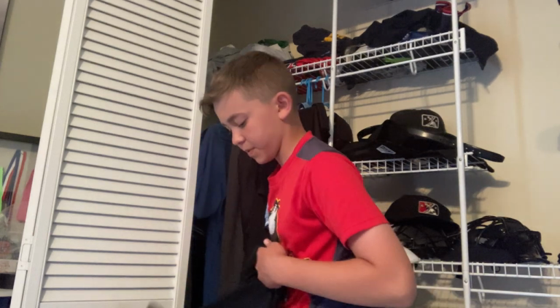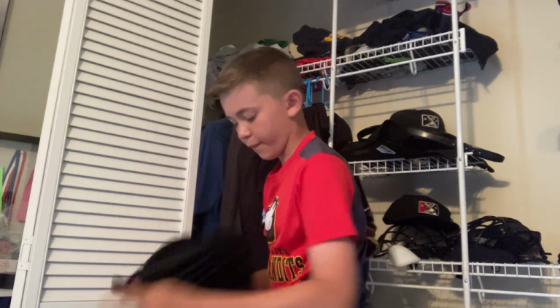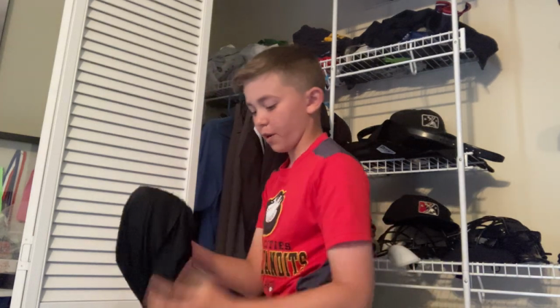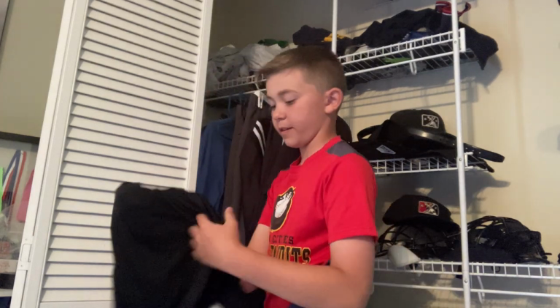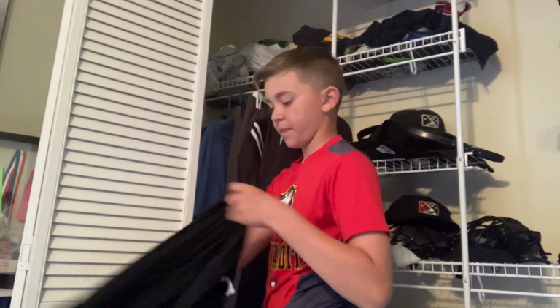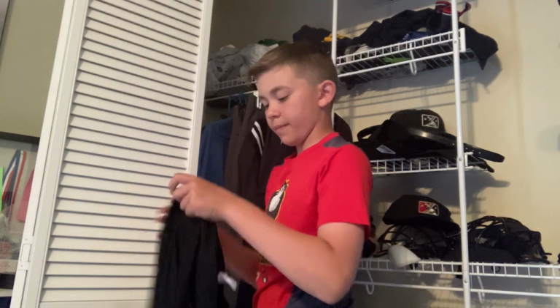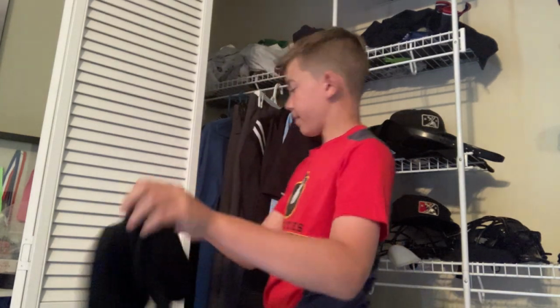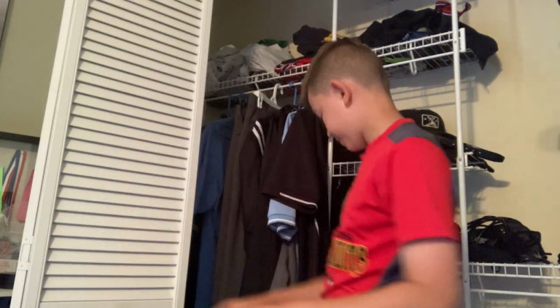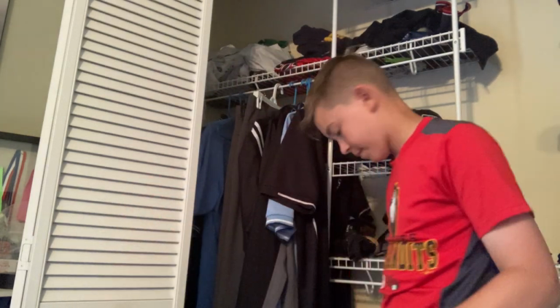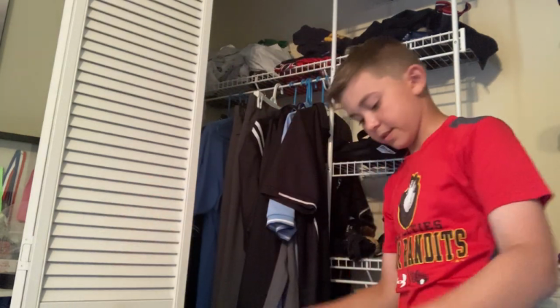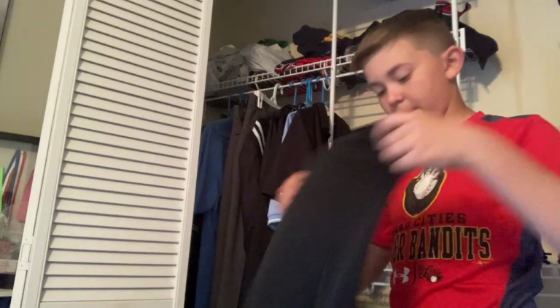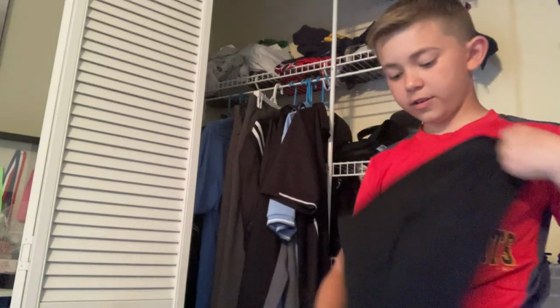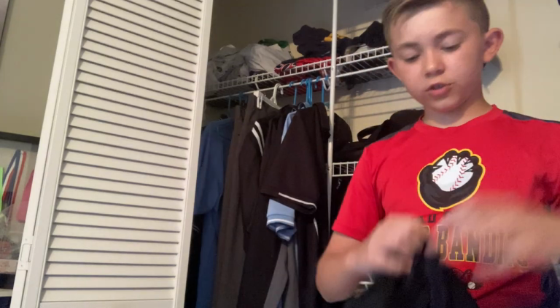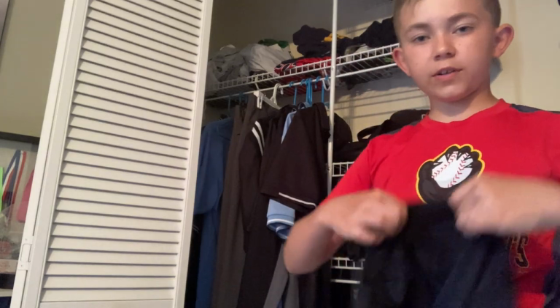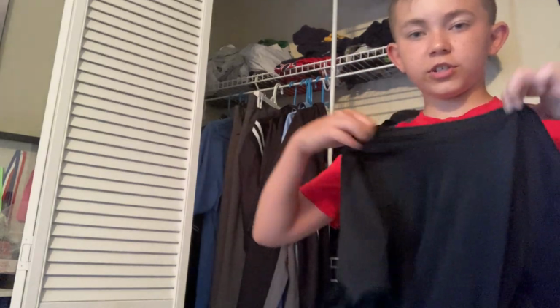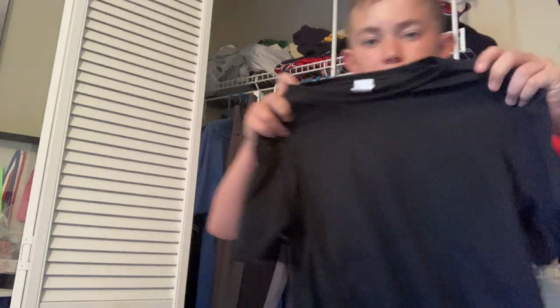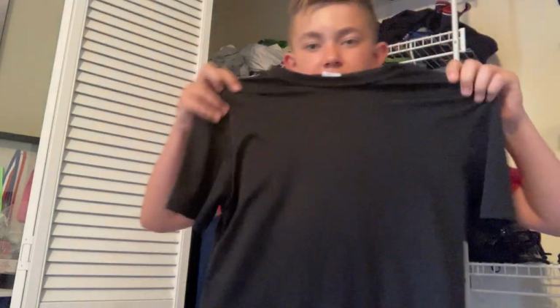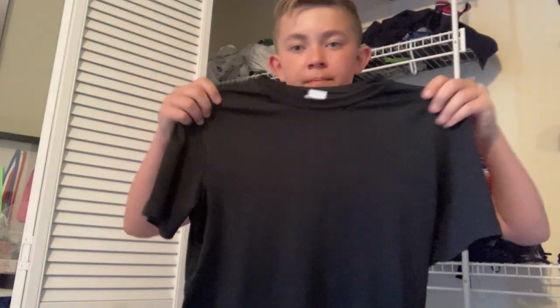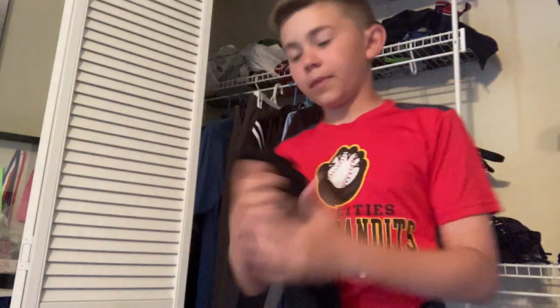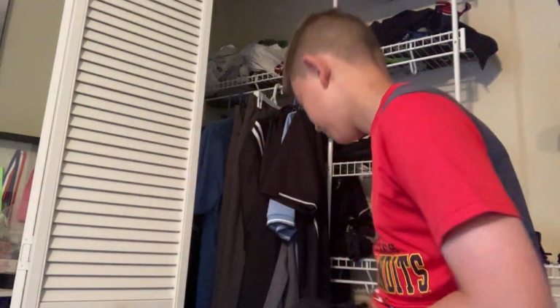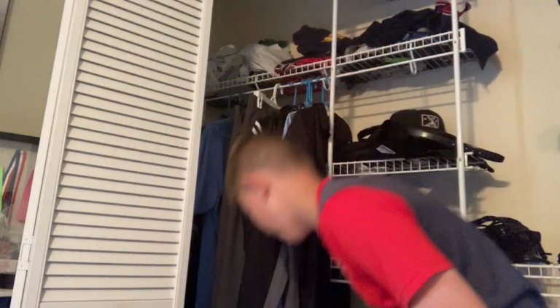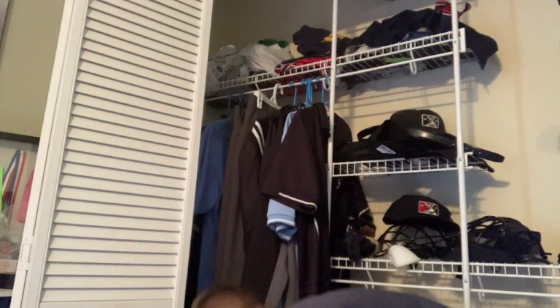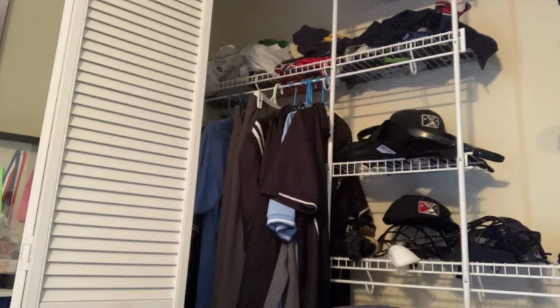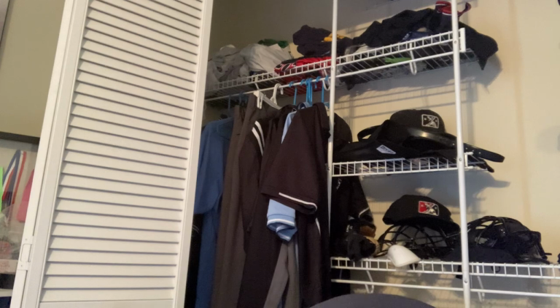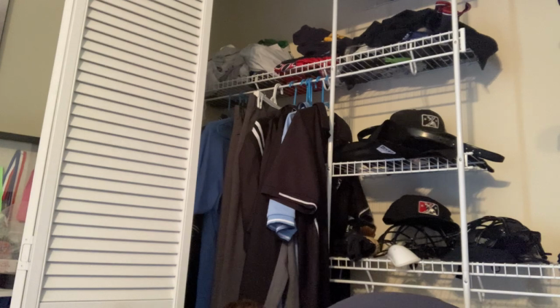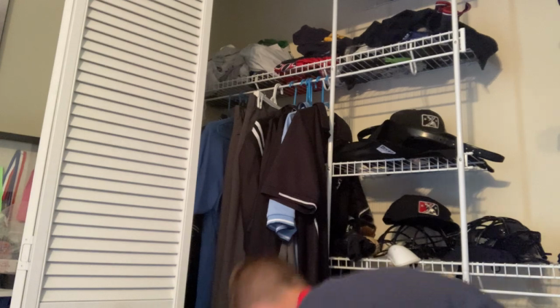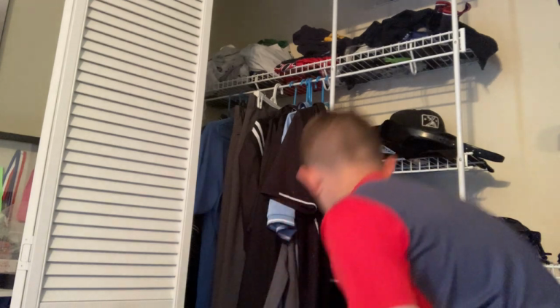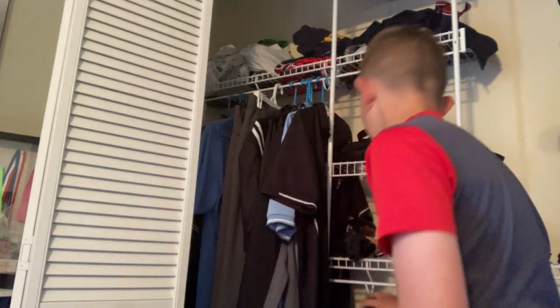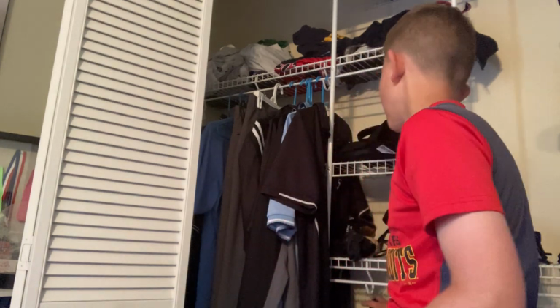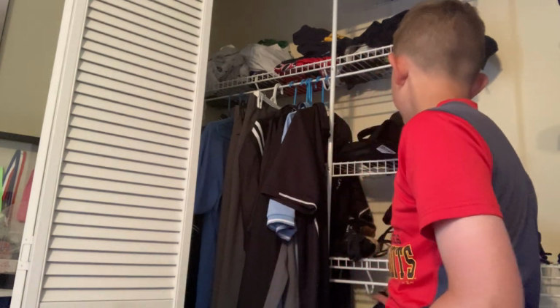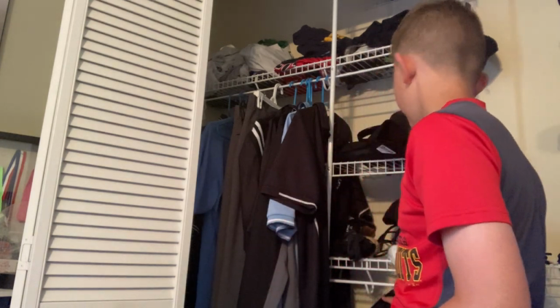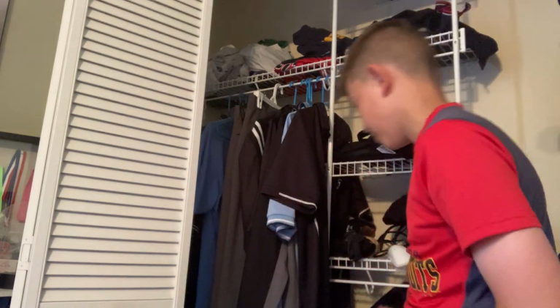Back to some shirts — this one must have fallen off the hanger. This is my short sleeve undershirt, just a black dry-fit shirt. And then I have a long sleeve undershirt somewhere around here.